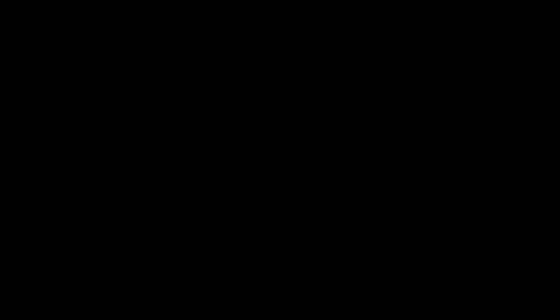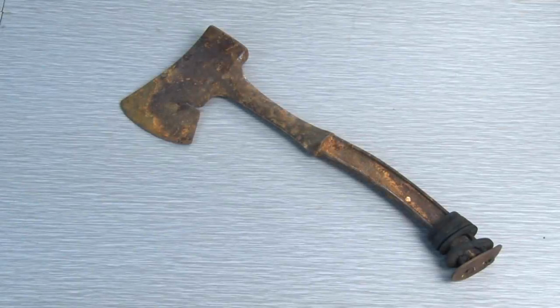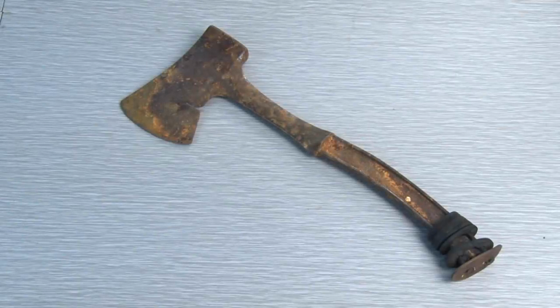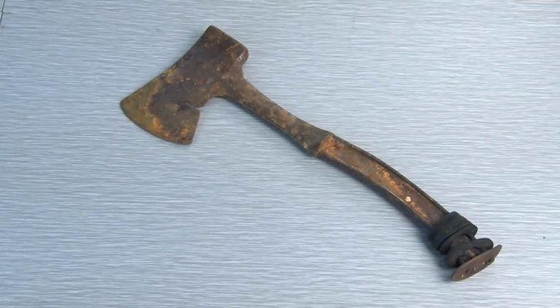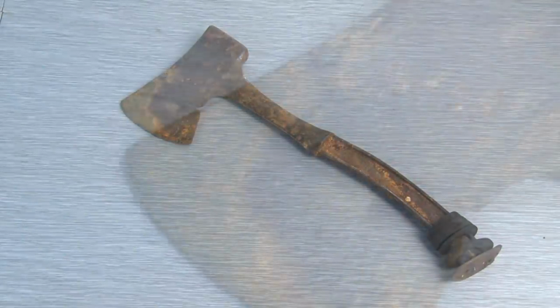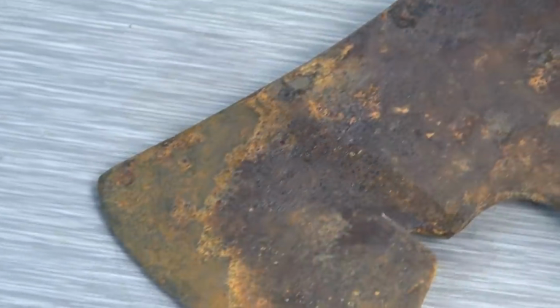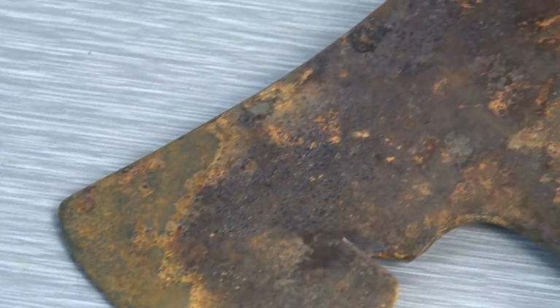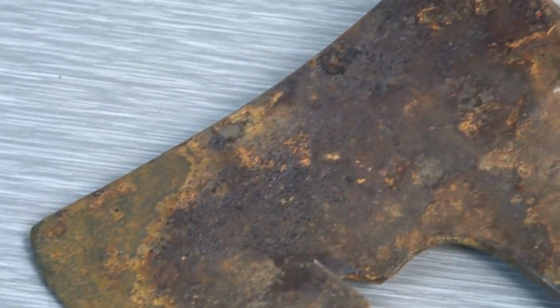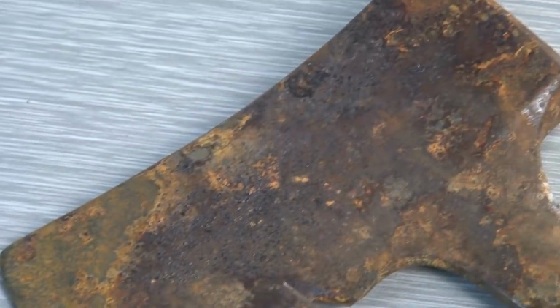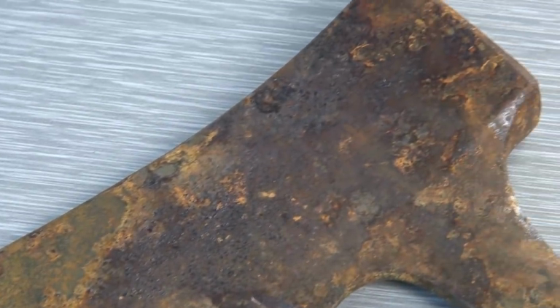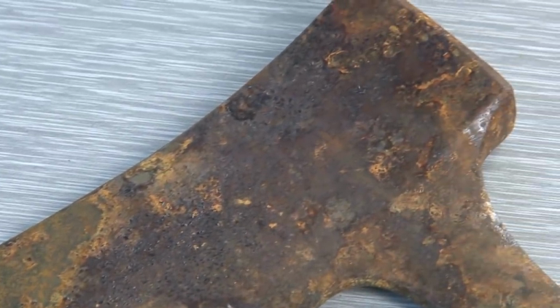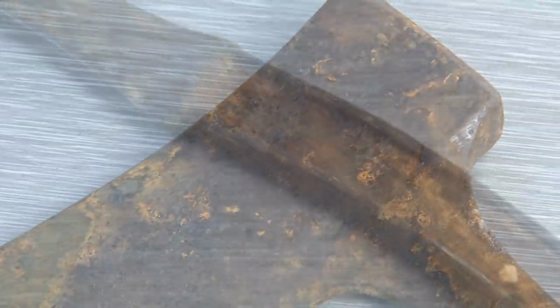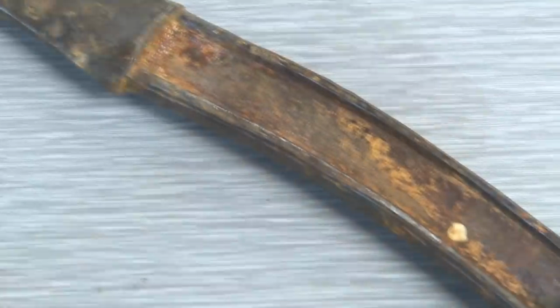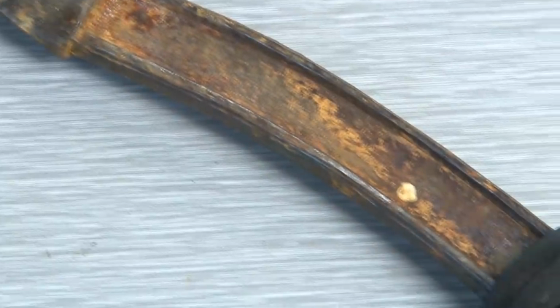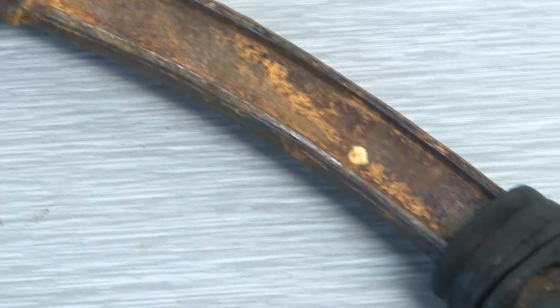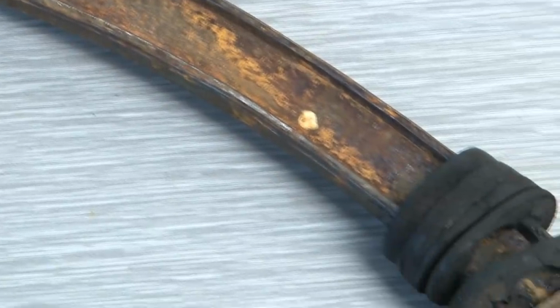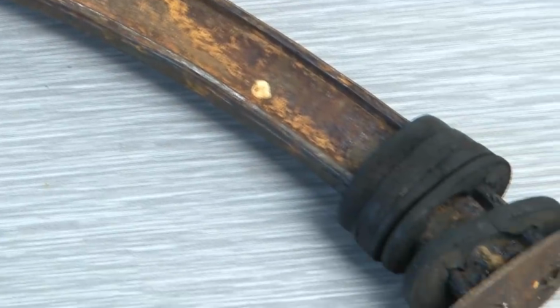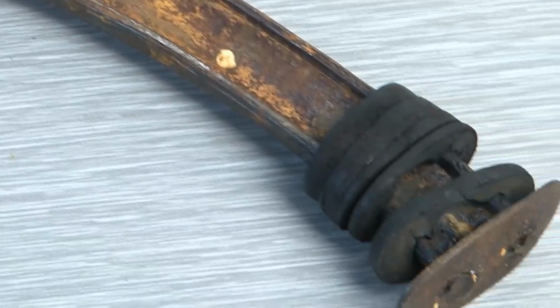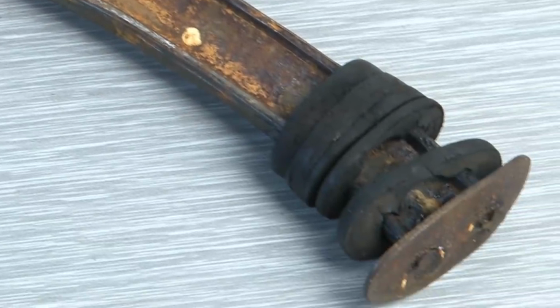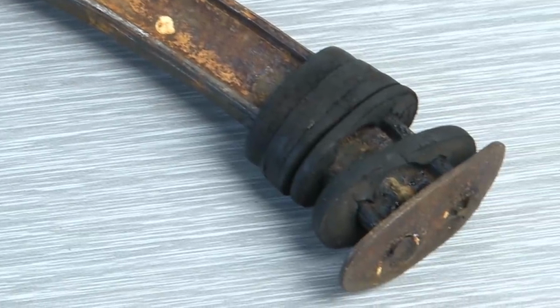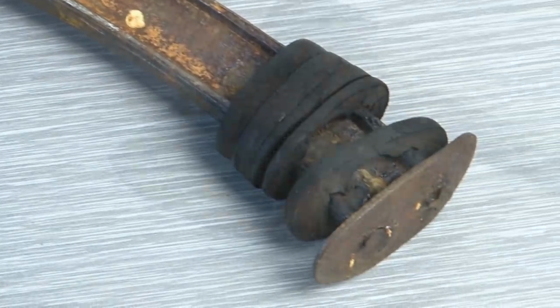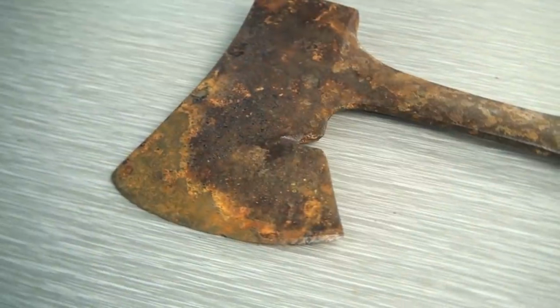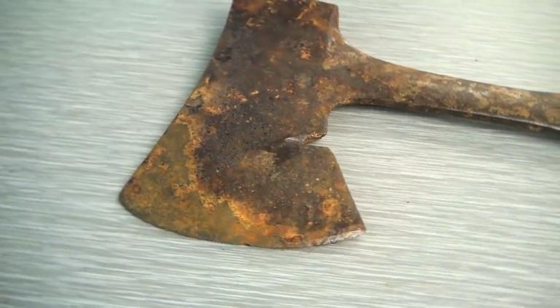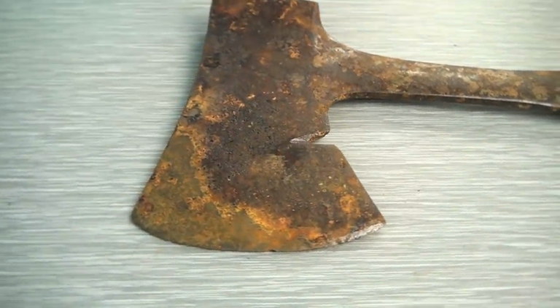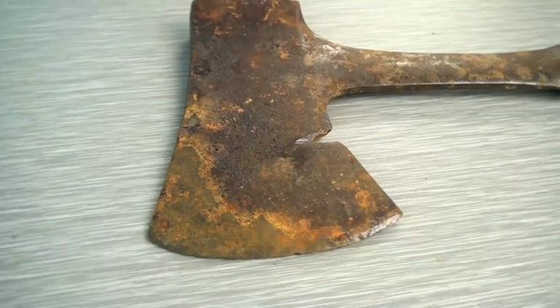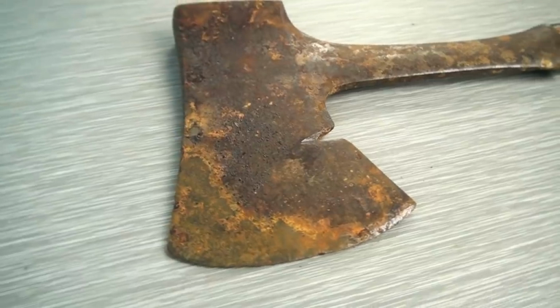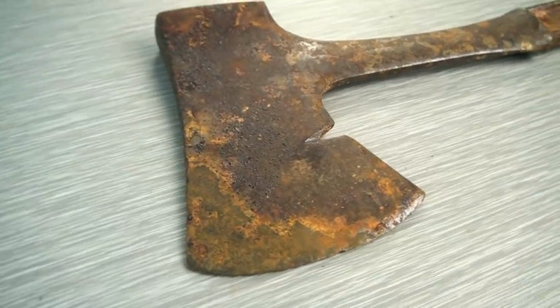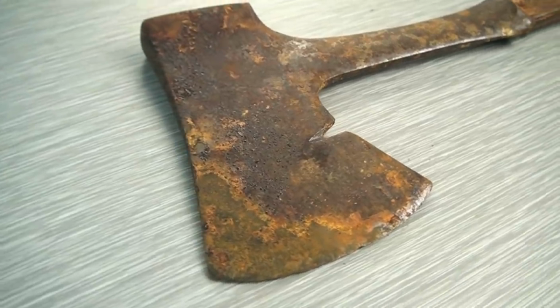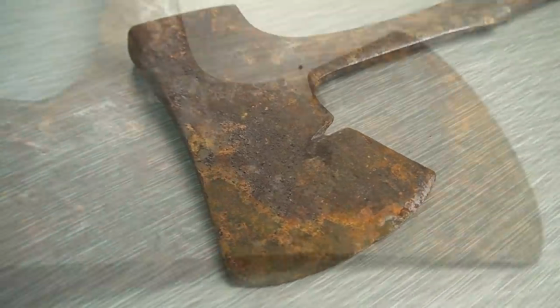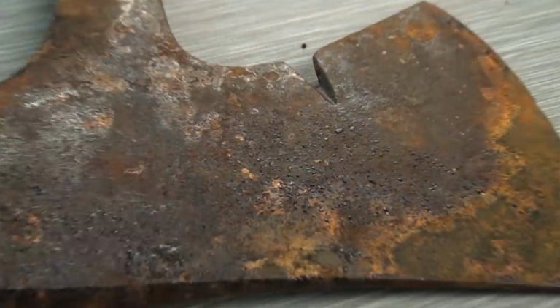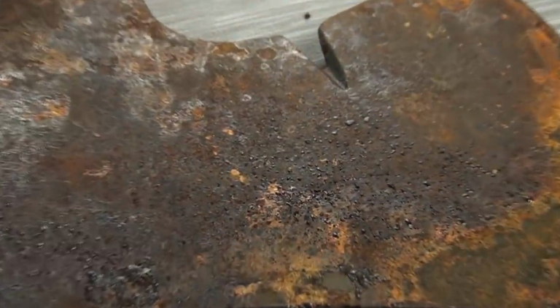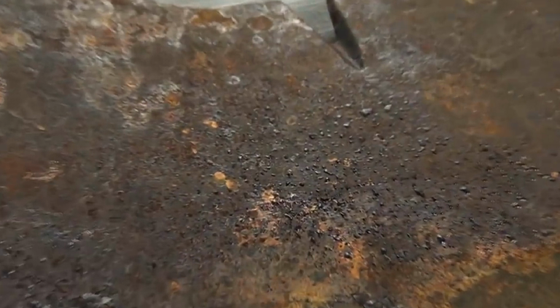Take a look at this poor old hatchet. It's been used and abused over the years, covered in rust, and lost most of its handle. It's time to restore this old hatchet and give it a little upgrade.